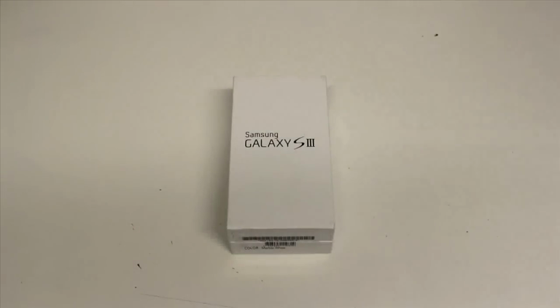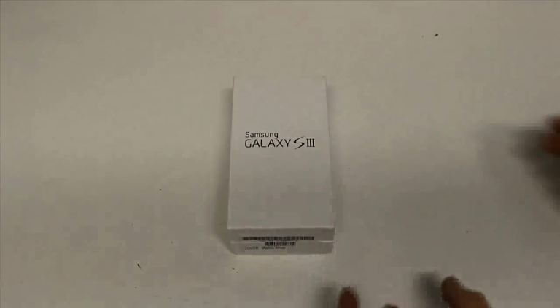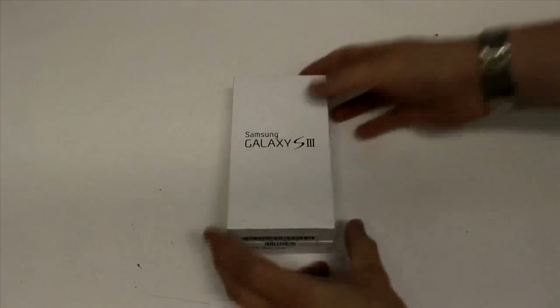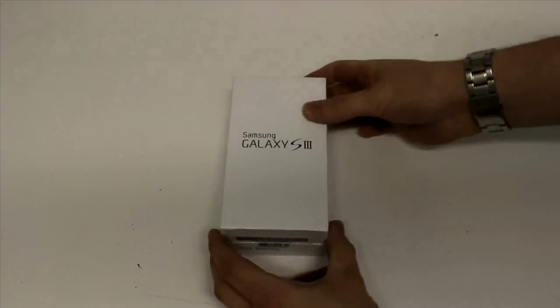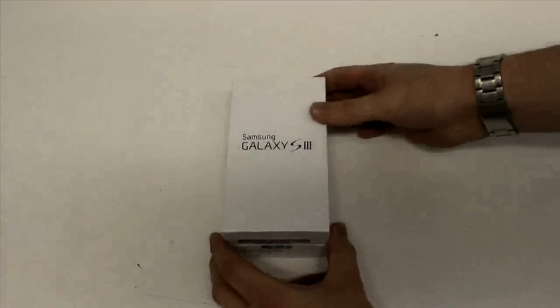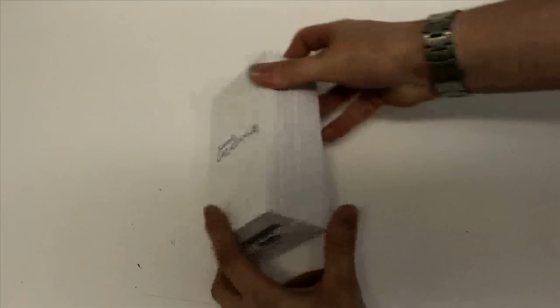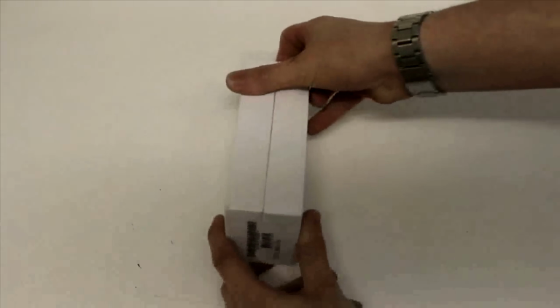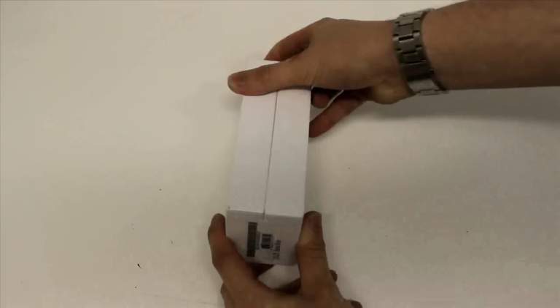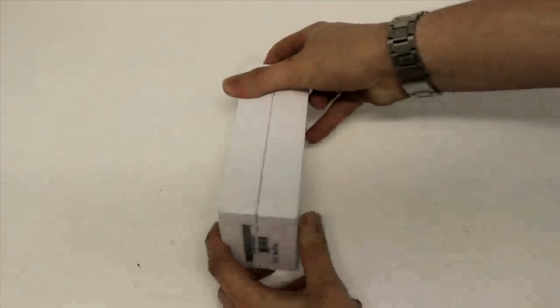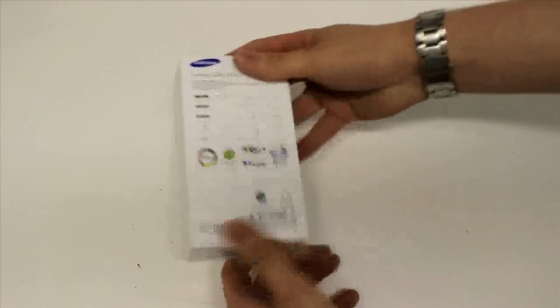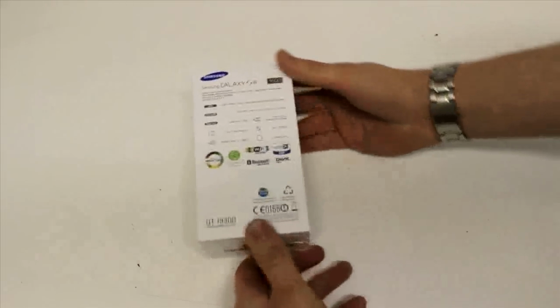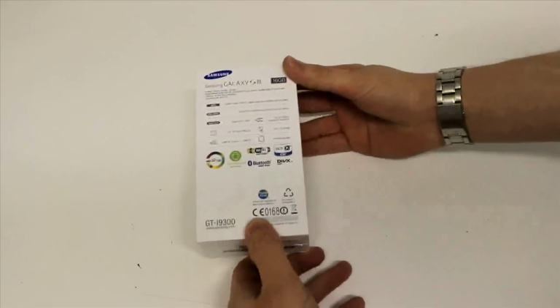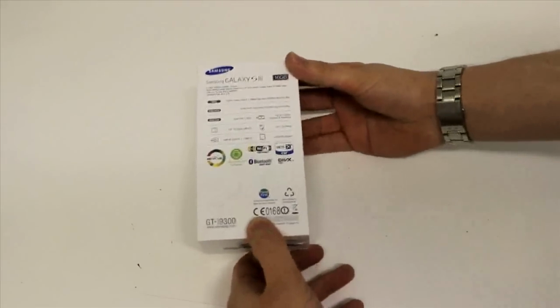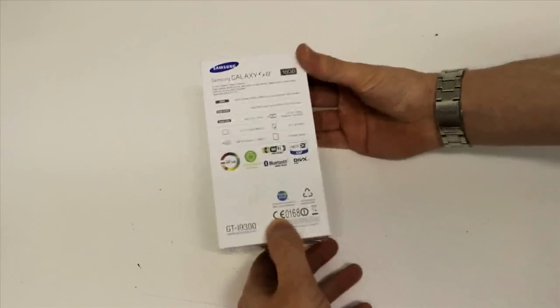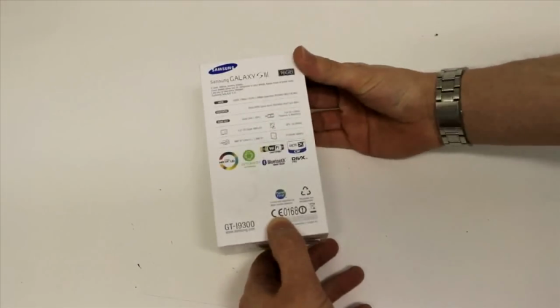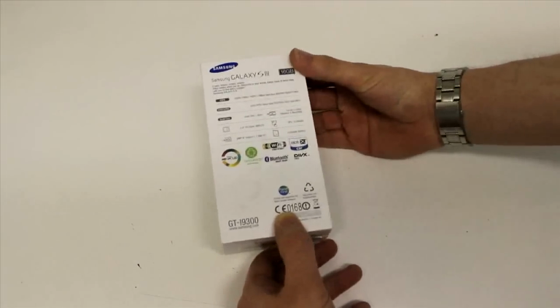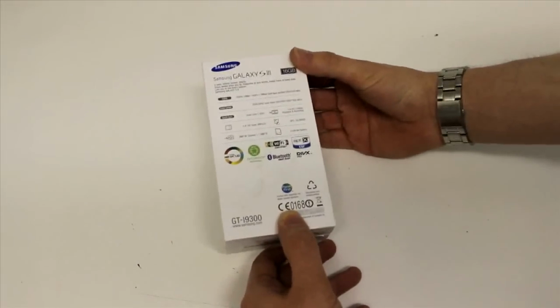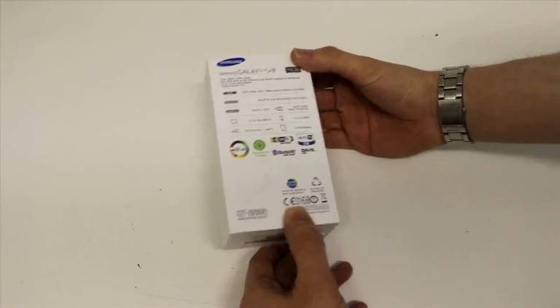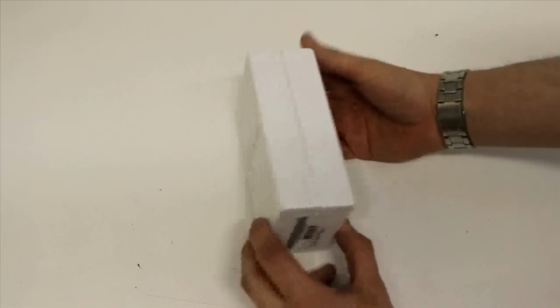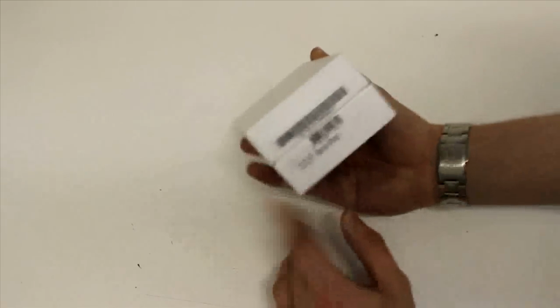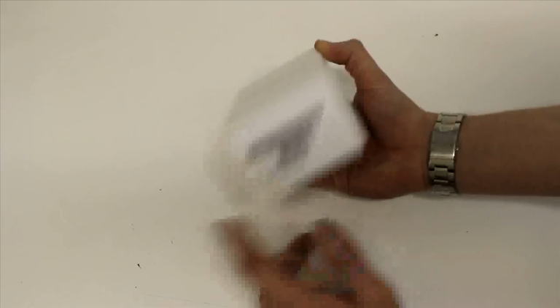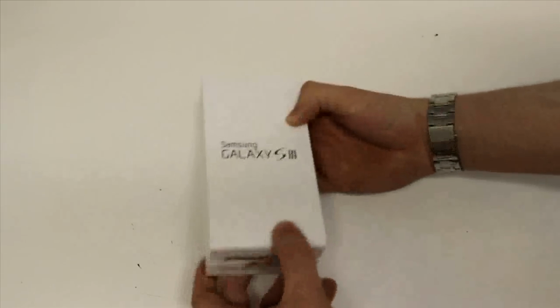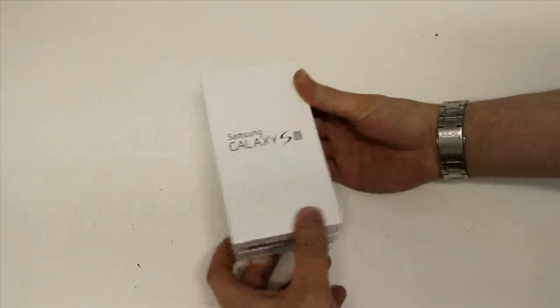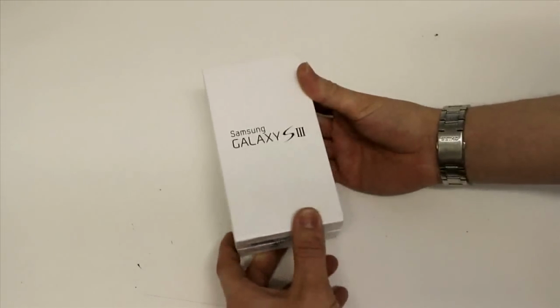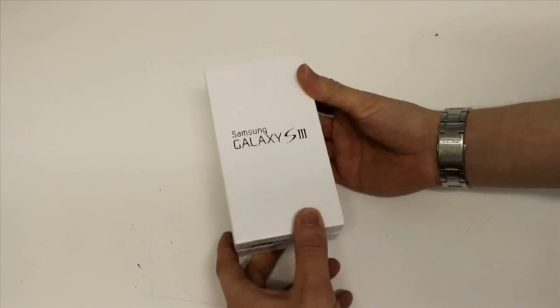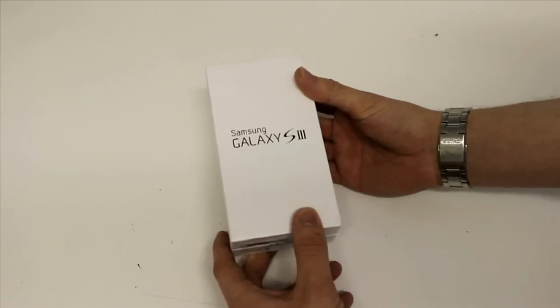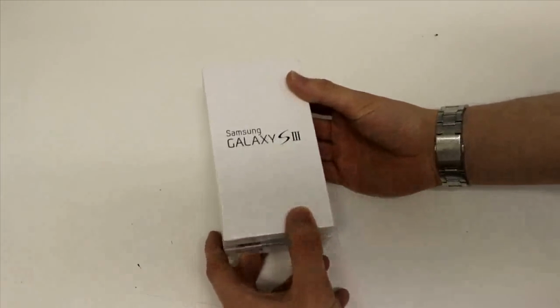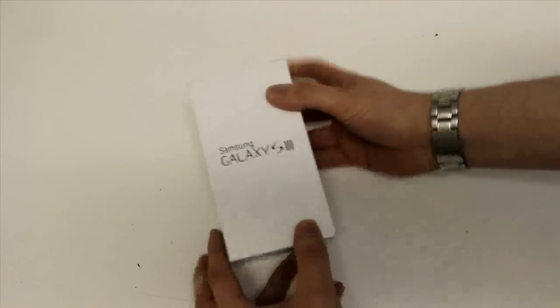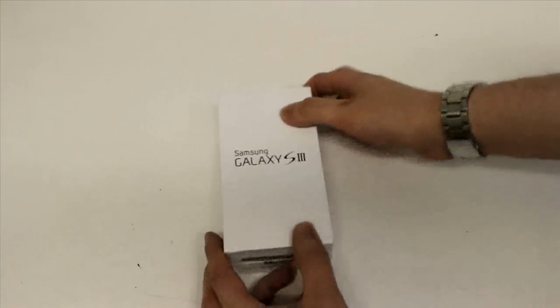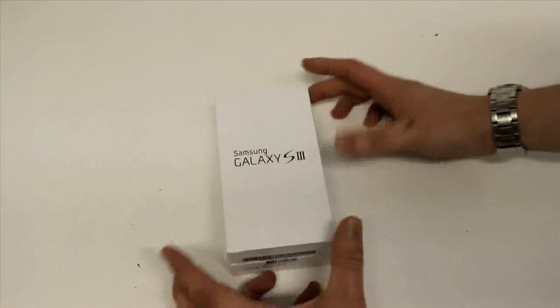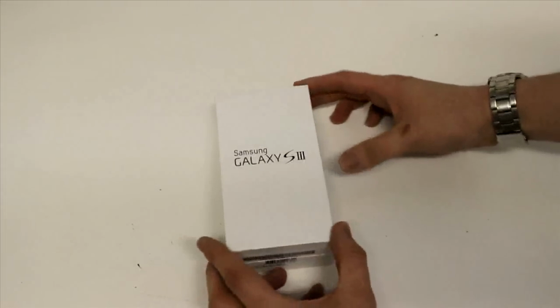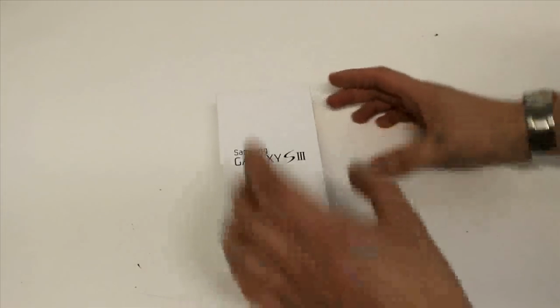Starting with the box — pretty simple looking box, nice and minimalistic. It's just got your general specs on the back there and the Samsung logo on the front, and that's it really. Let's have a look at what we've got inside.